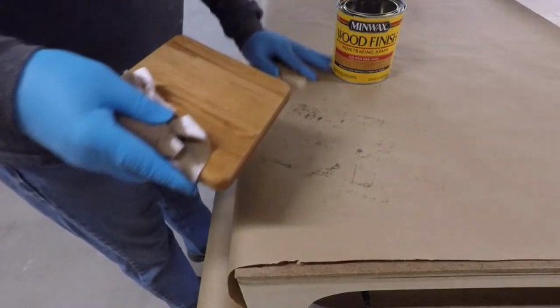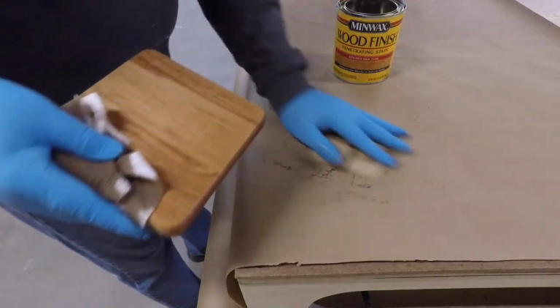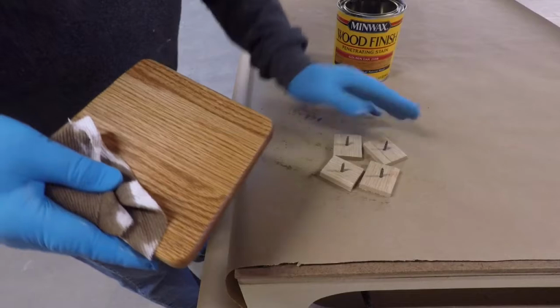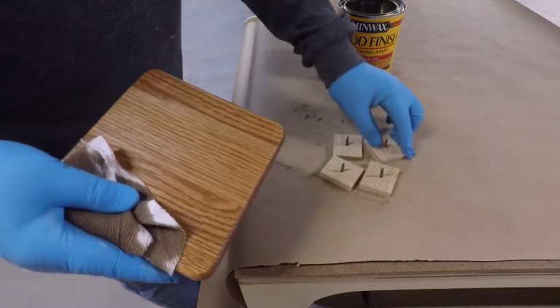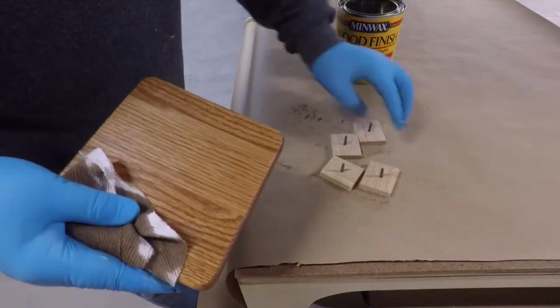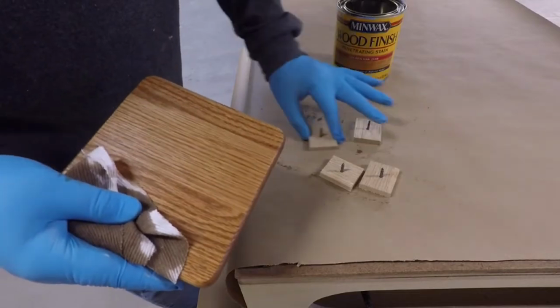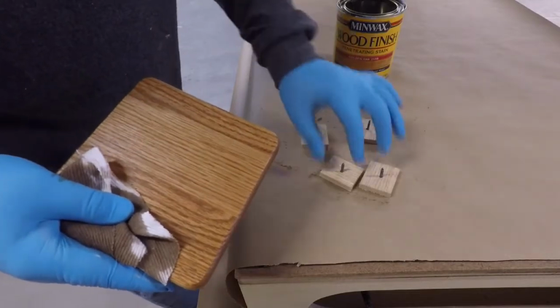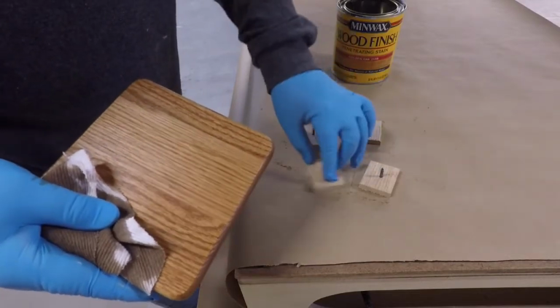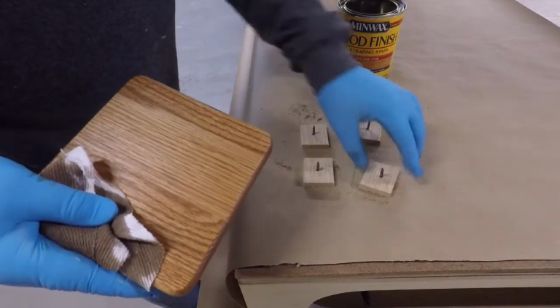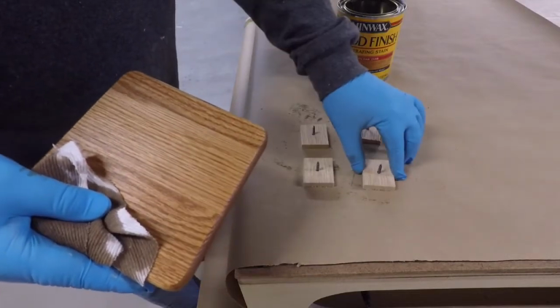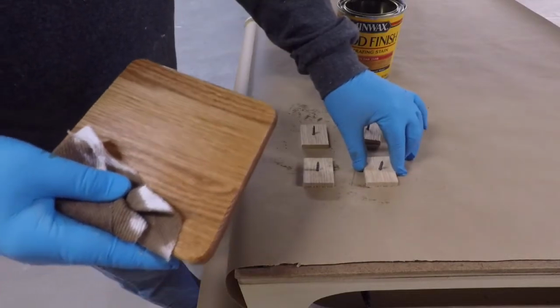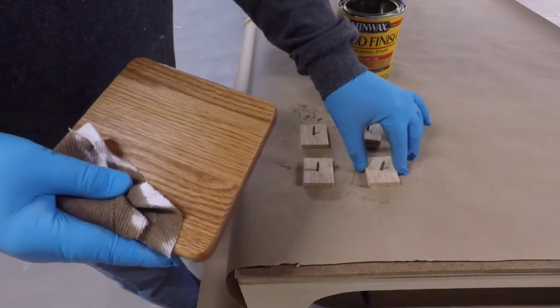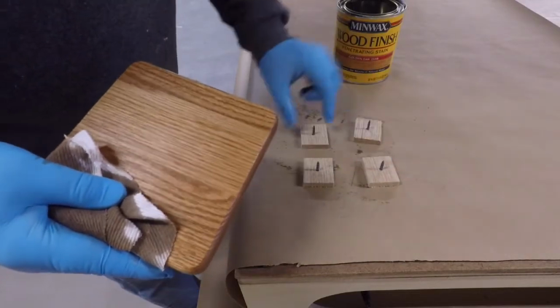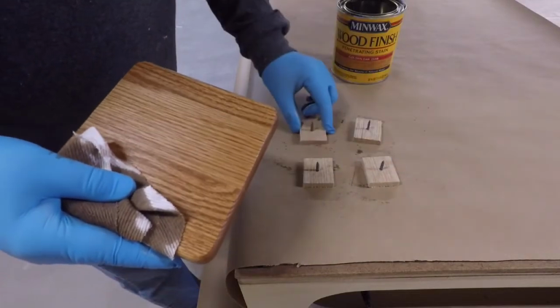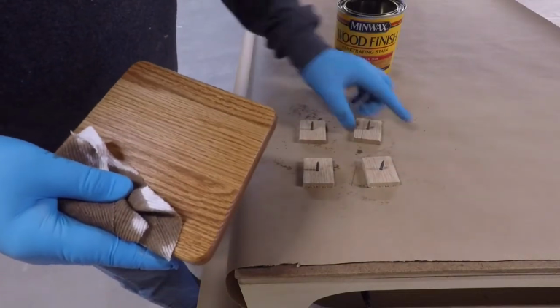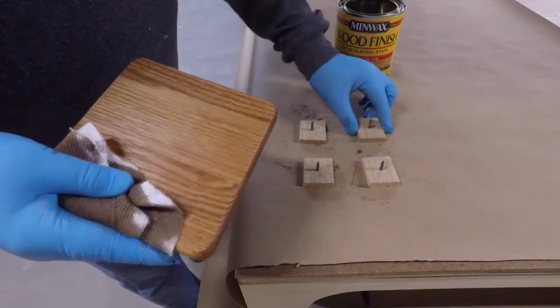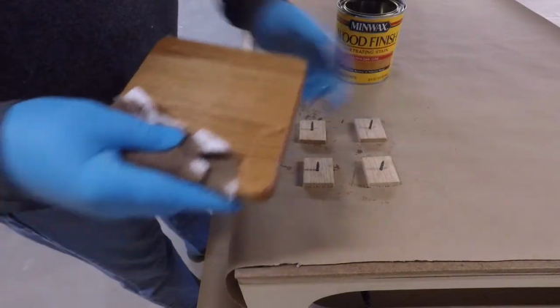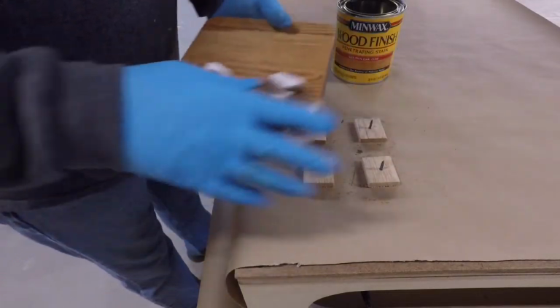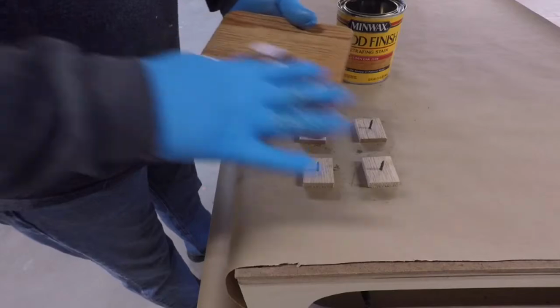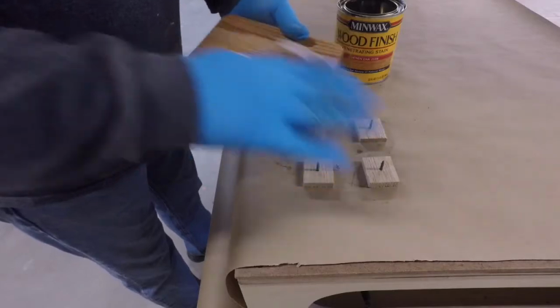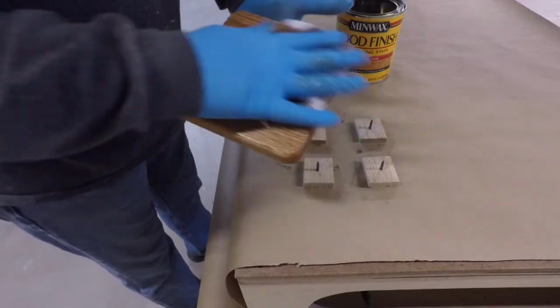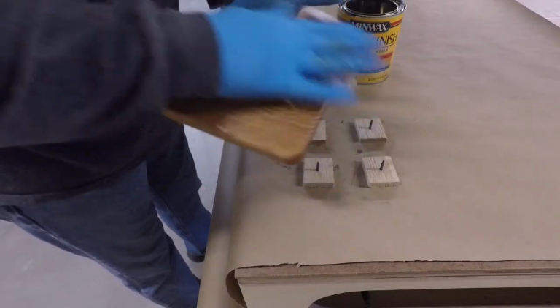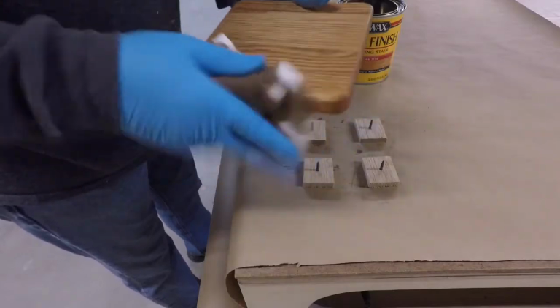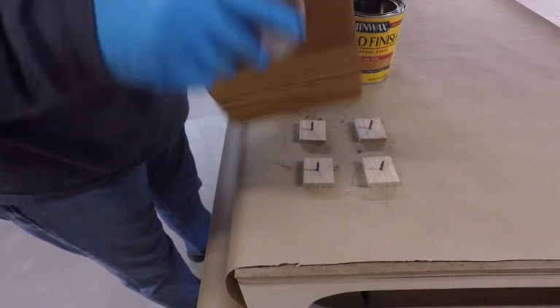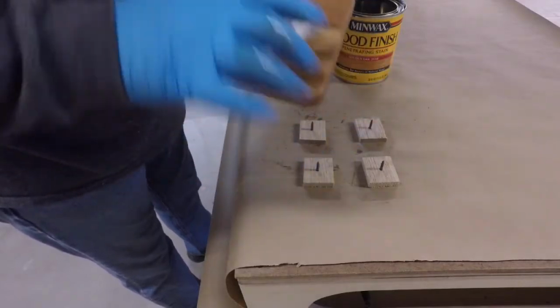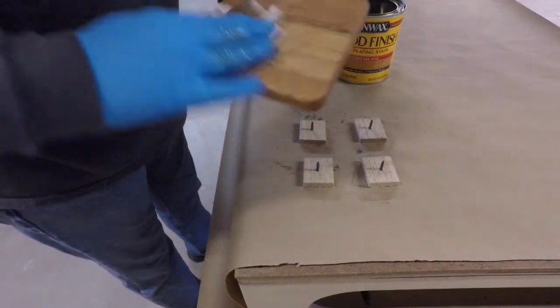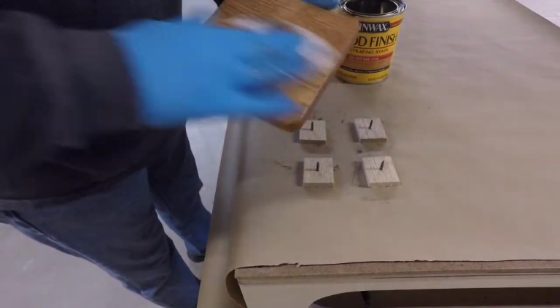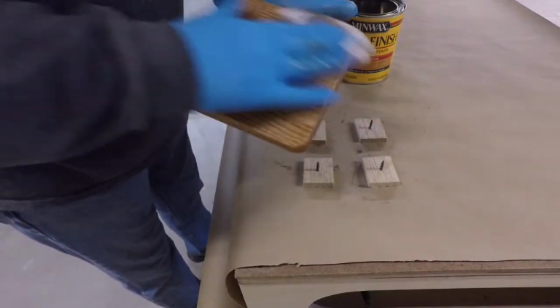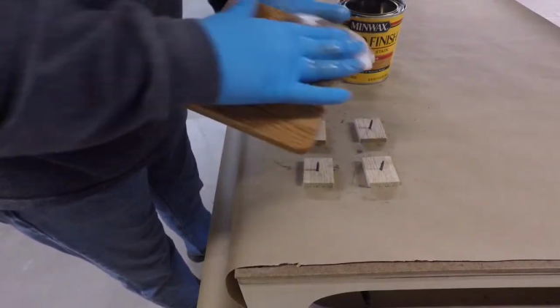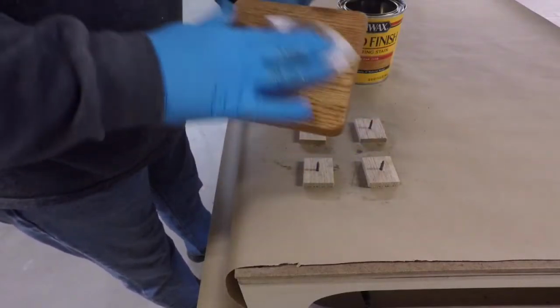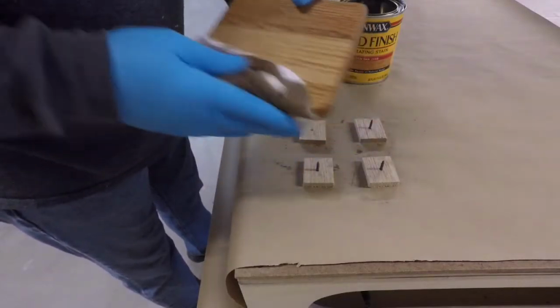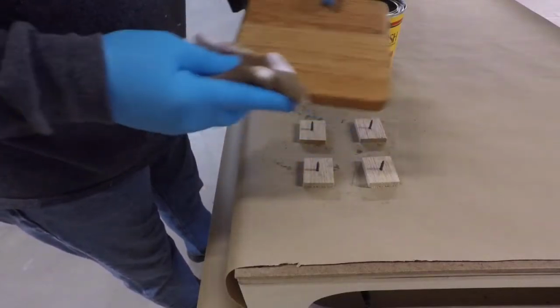I made a drying rack out of four little pieces of scrap wood that I simply ran a screw through. This is a really neat way to let your project sit and dry while you're waiting to put on the next coat.